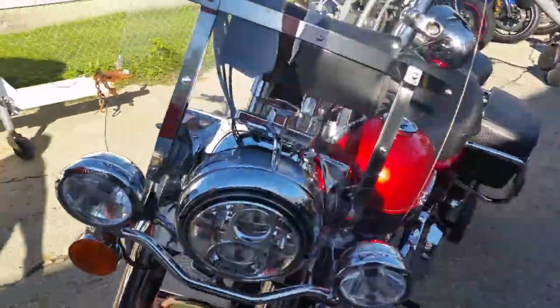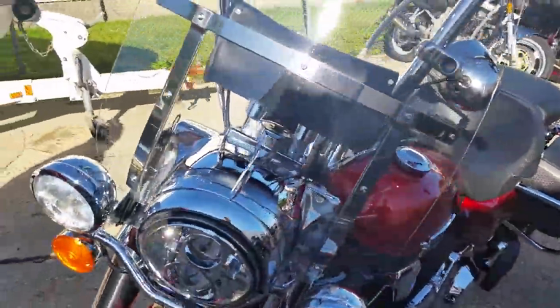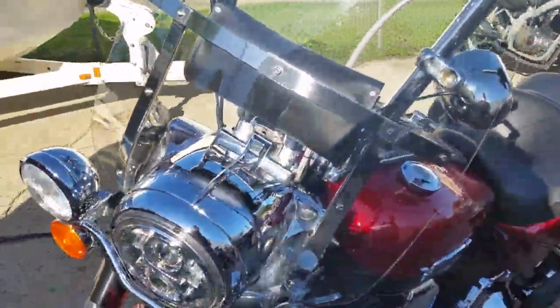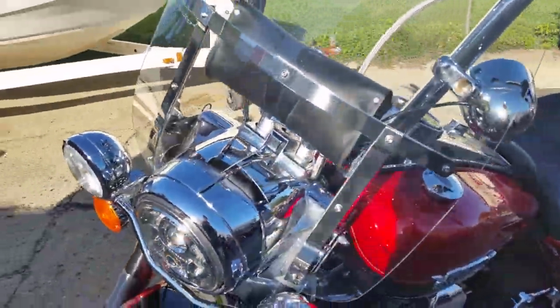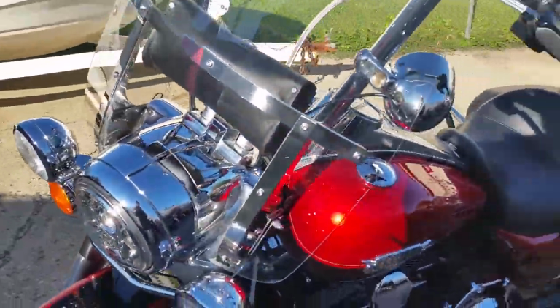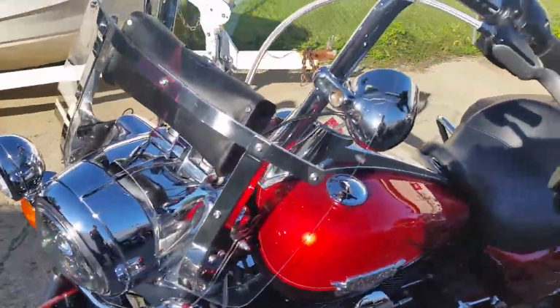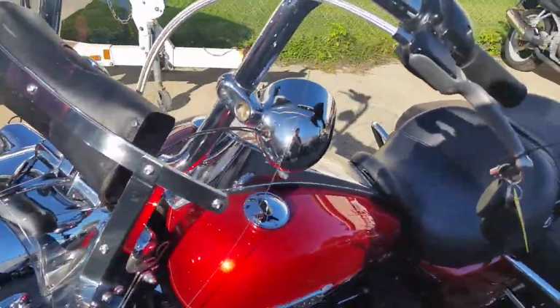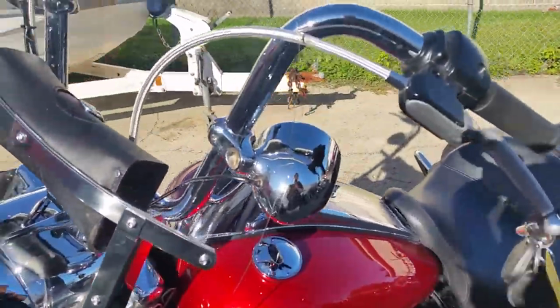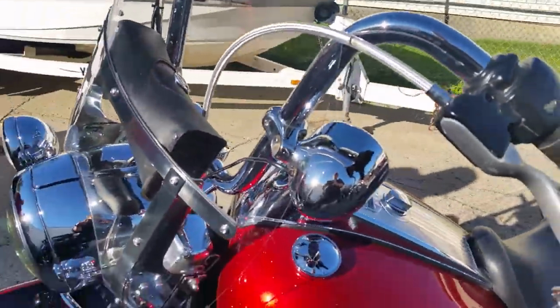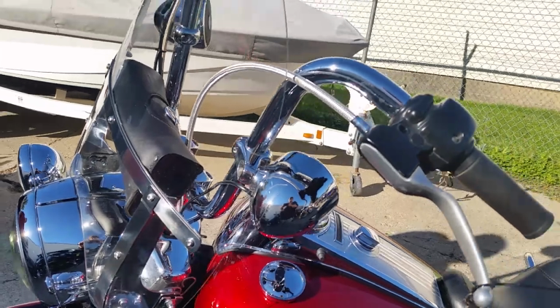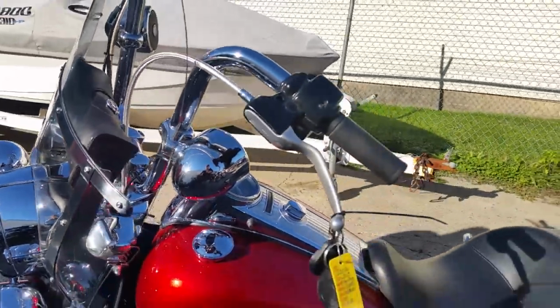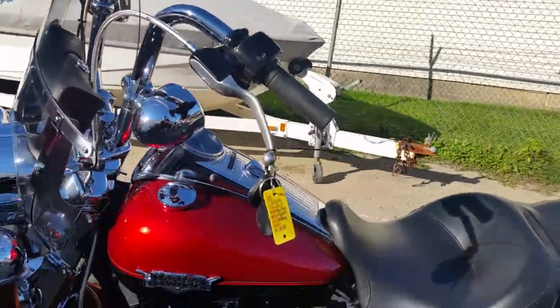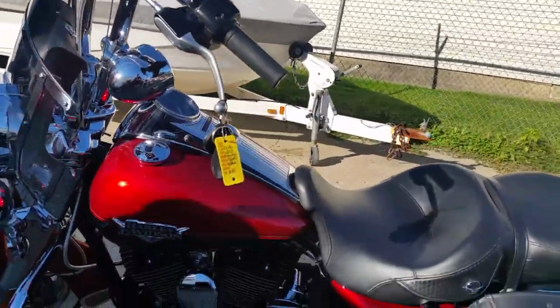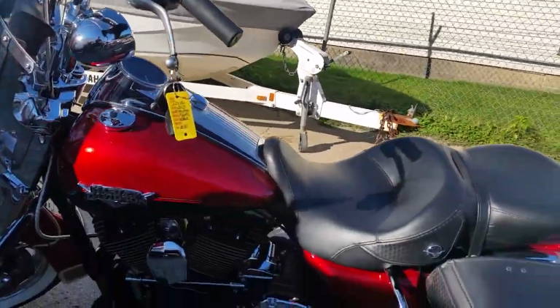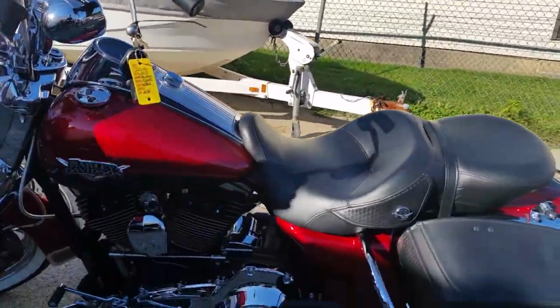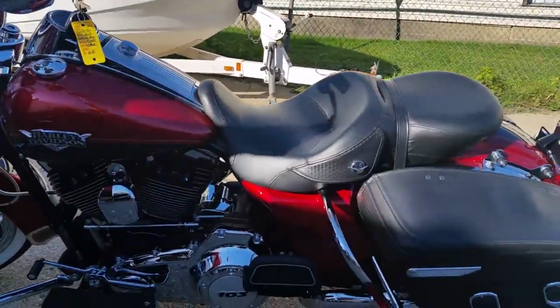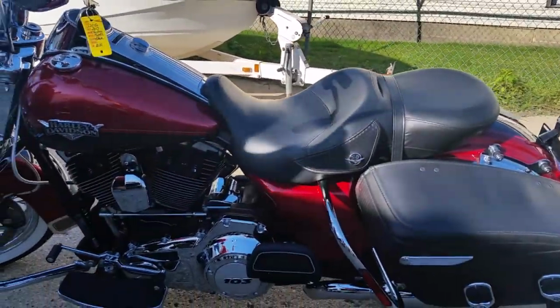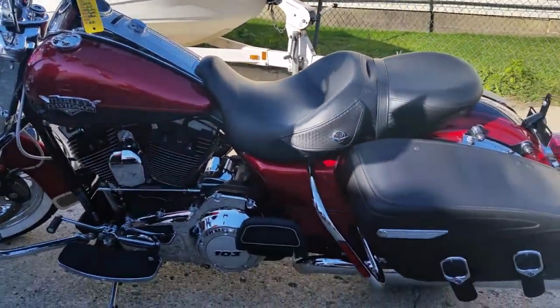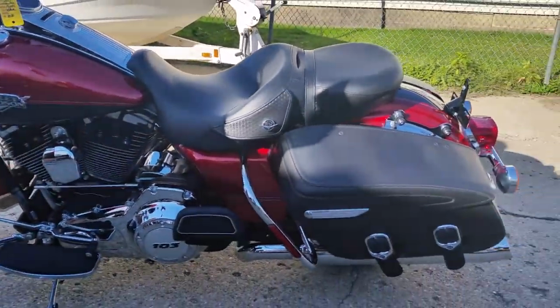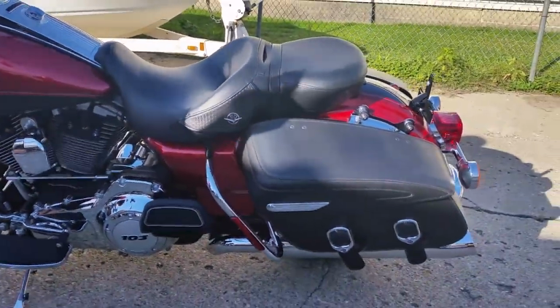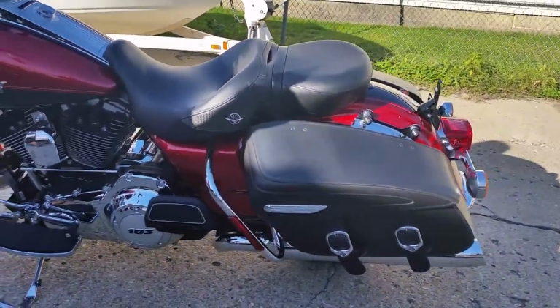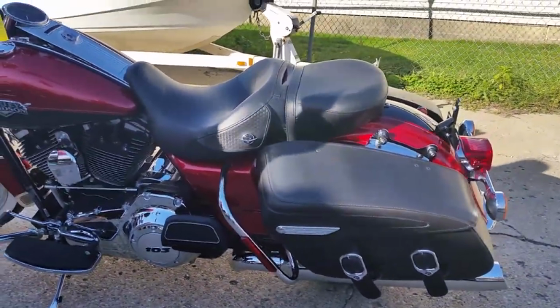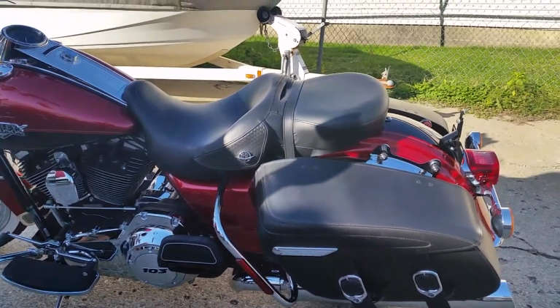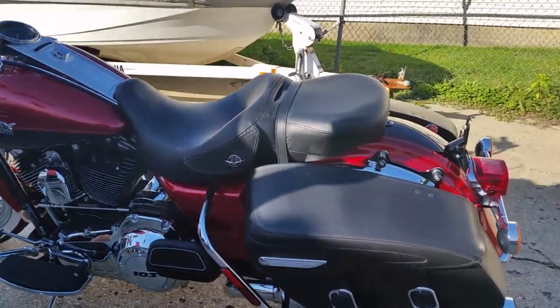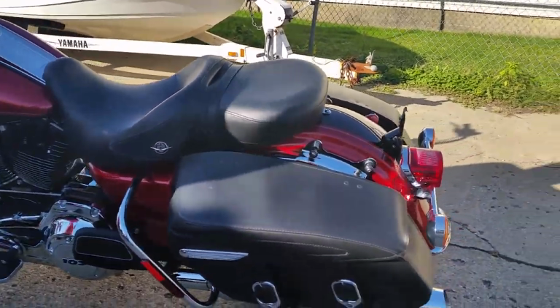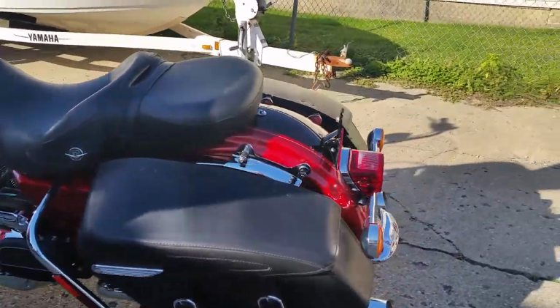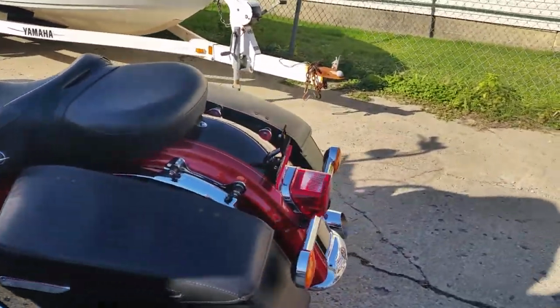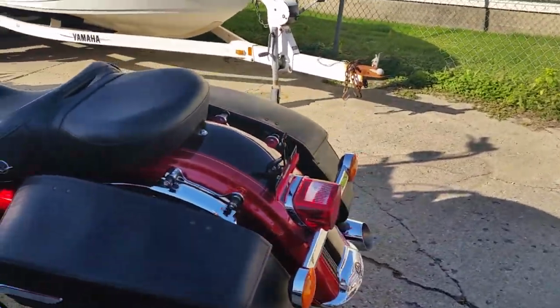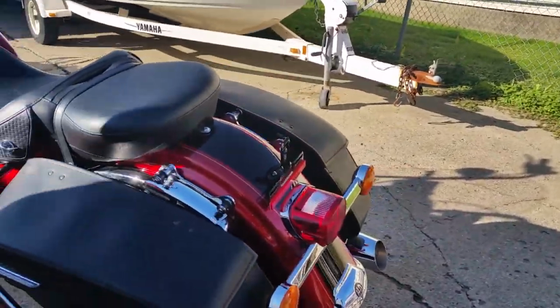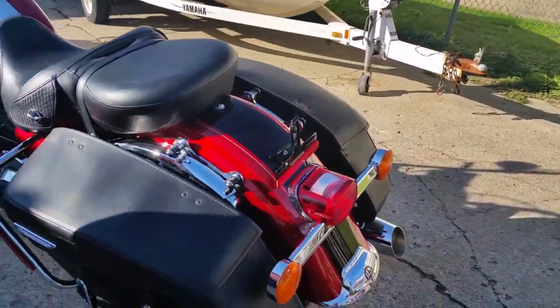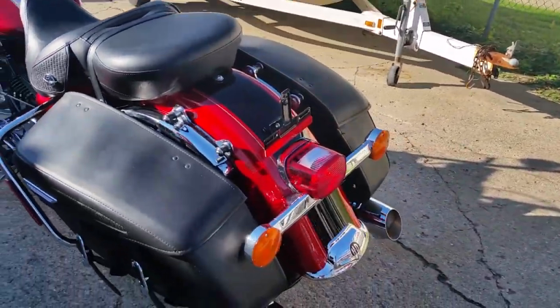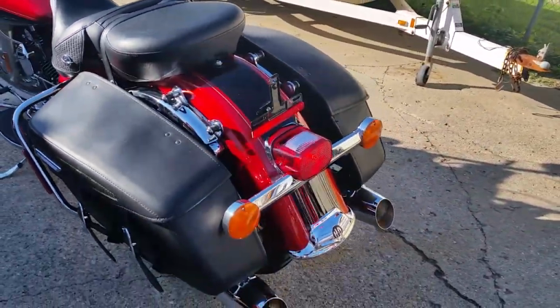It's got ember red Merlot two-tone paint that shines like new, tons of chrome, 103 cubic inch motor, hog tunes, saddle bags, windshield, highway lights and more. This is a 10 out of 10. Turn heads for only $15,900.